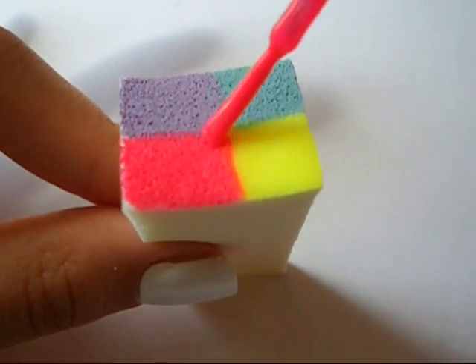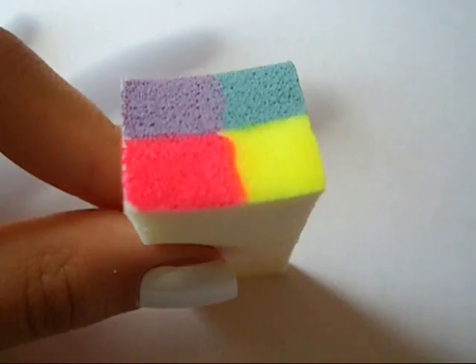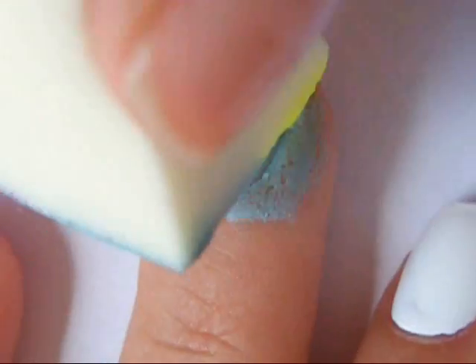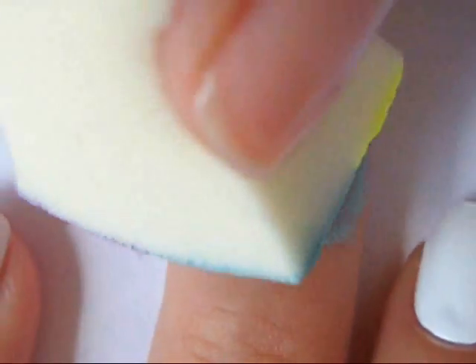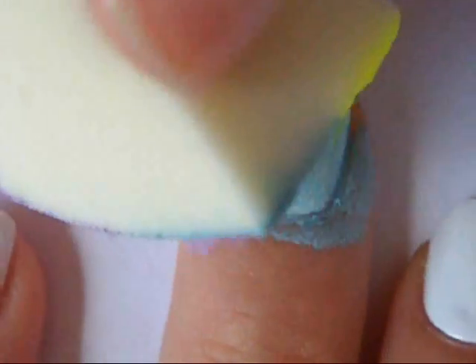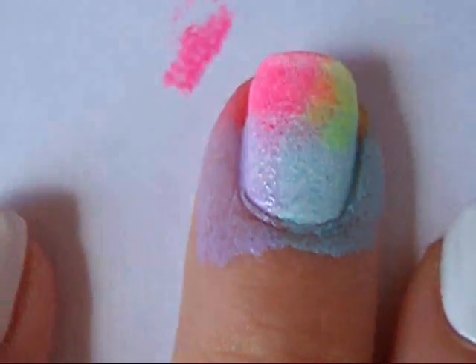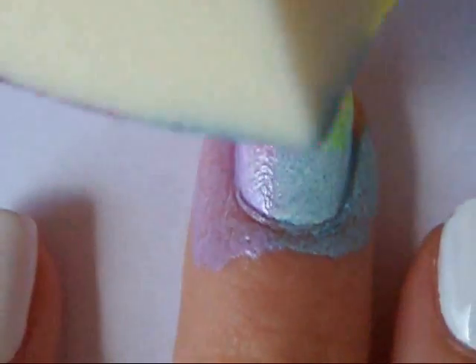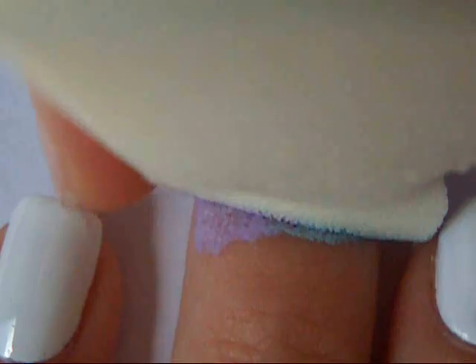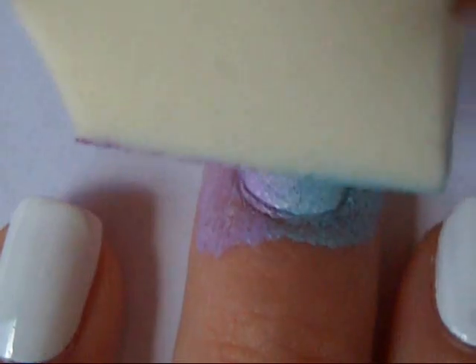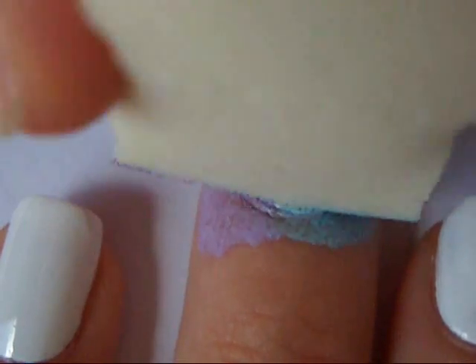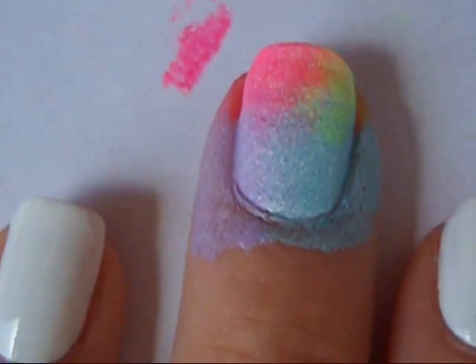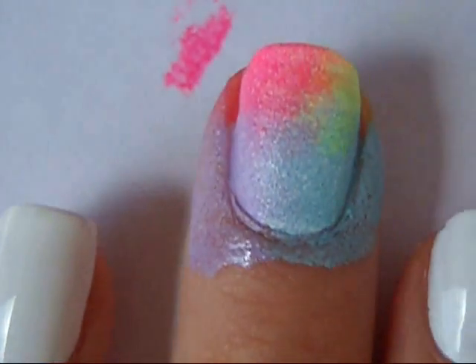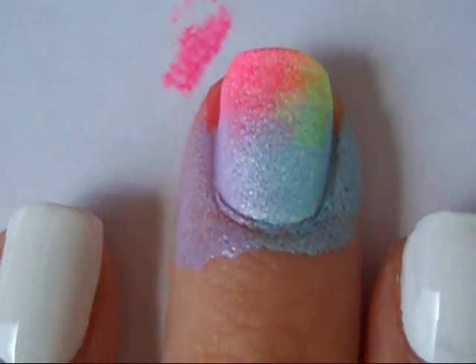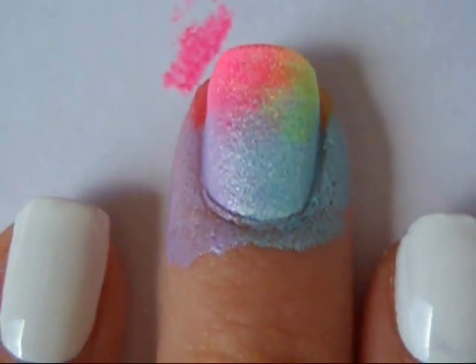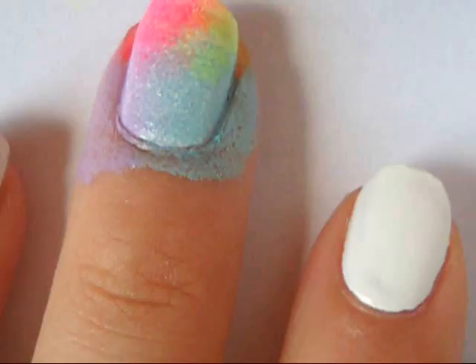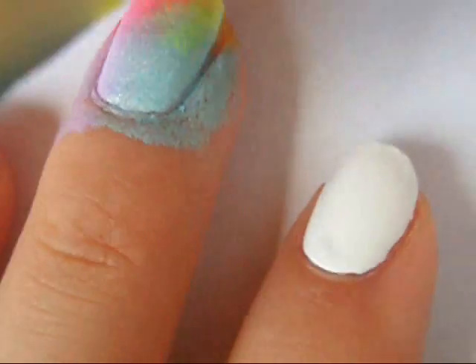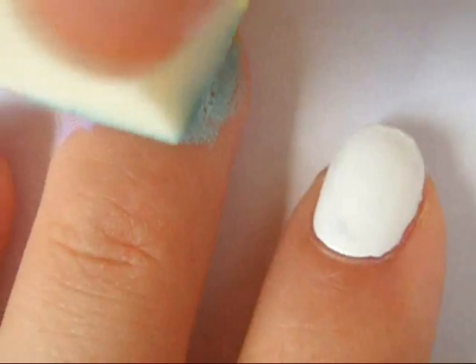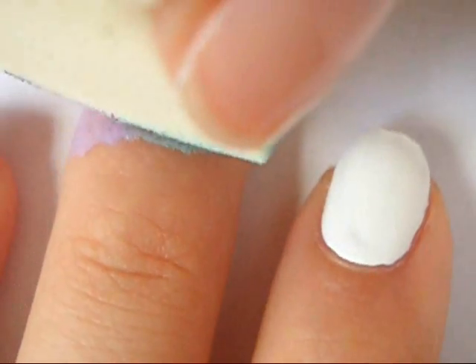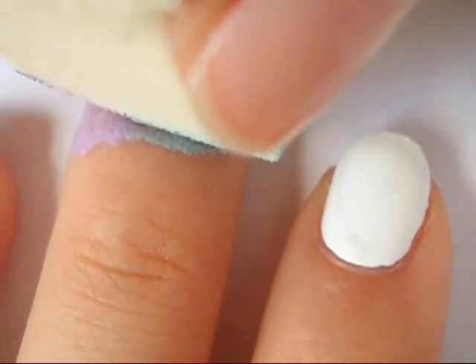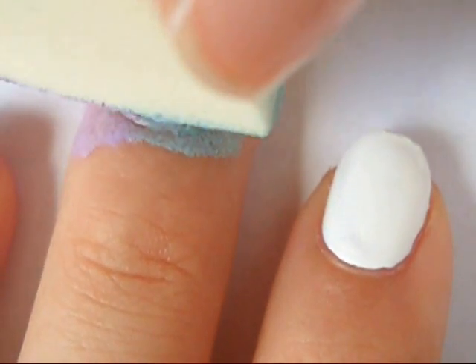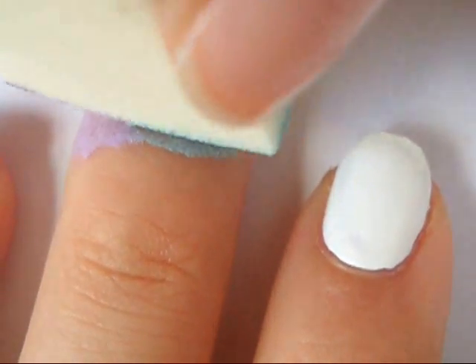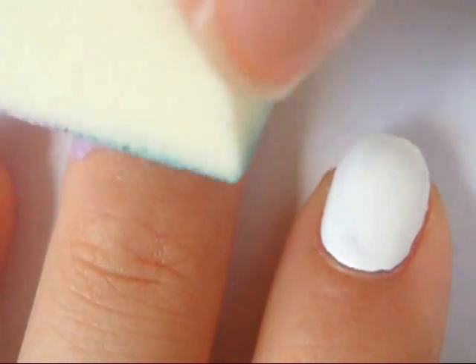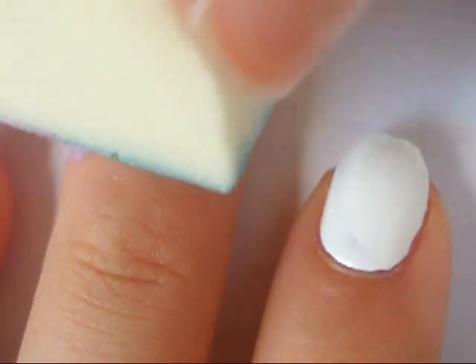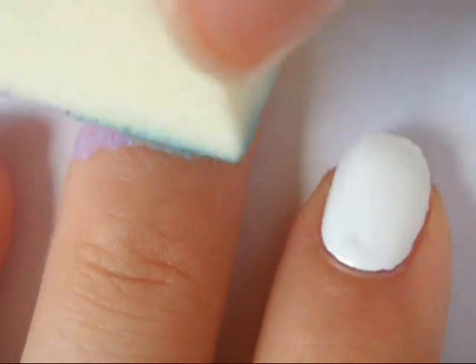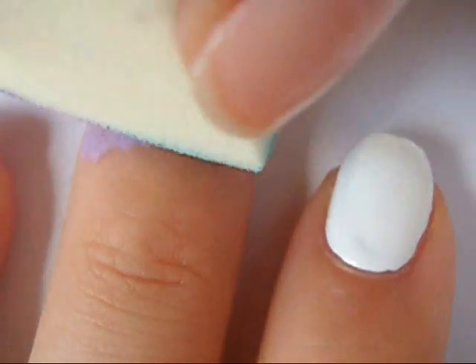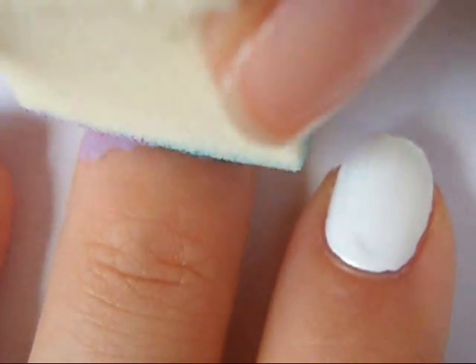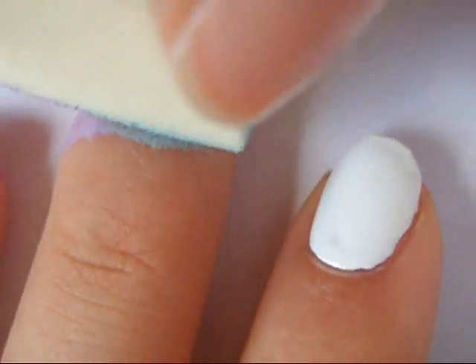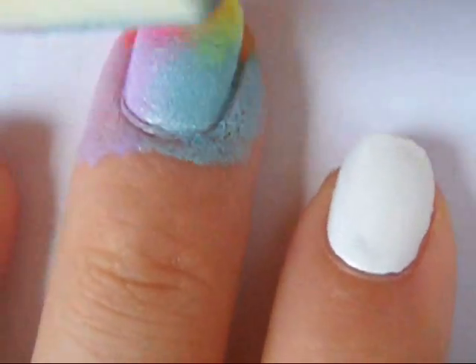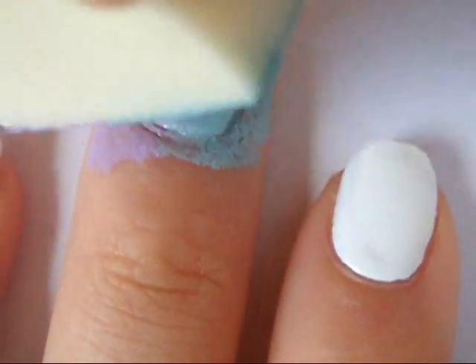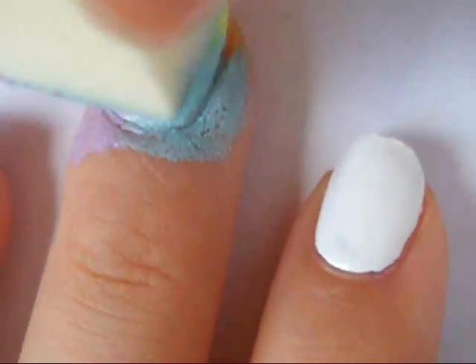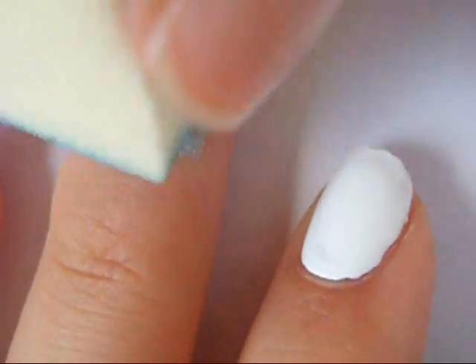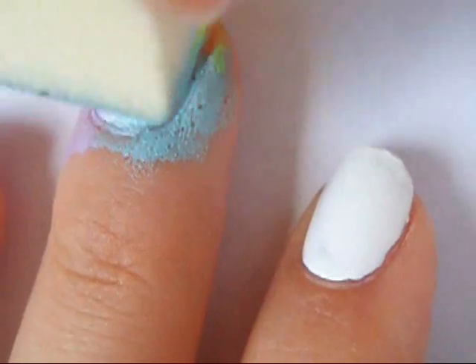Once you've completed this step, gently stipple it on your nail. Try not to move the sponge around too much or it will blend the colors all together. And once the first one has dried, apply a second coat of the same process.